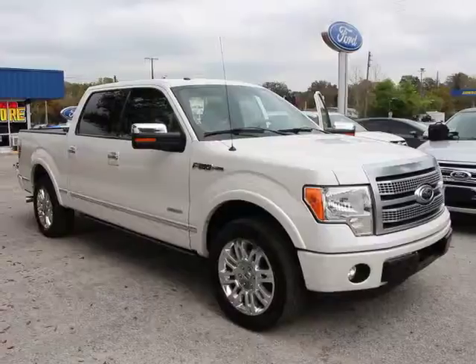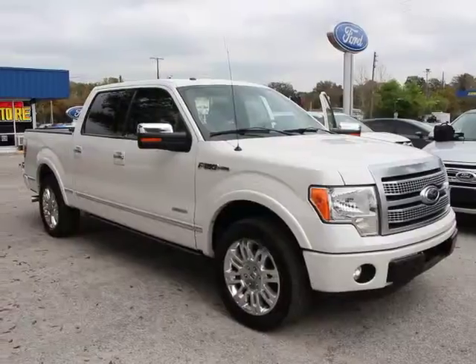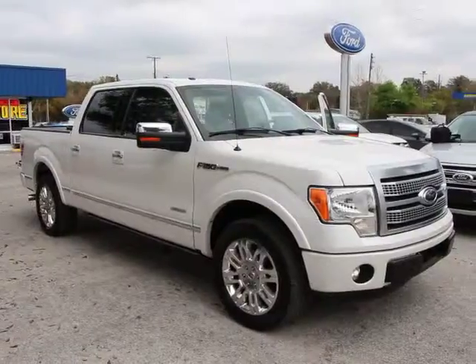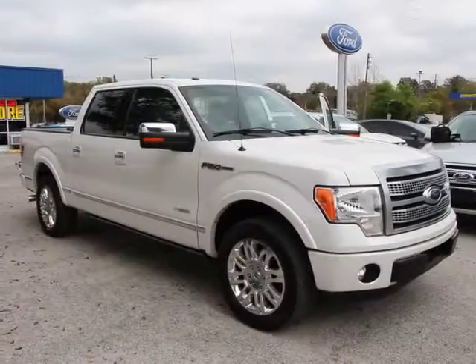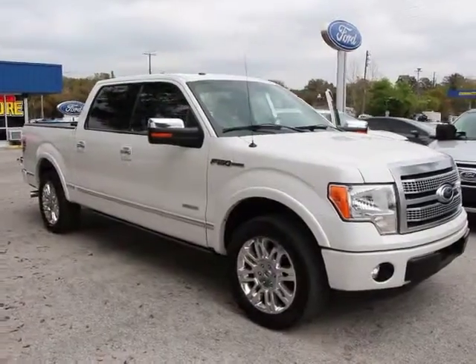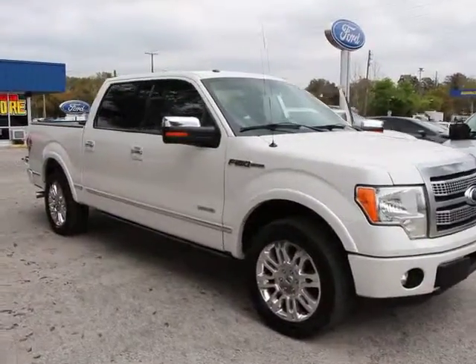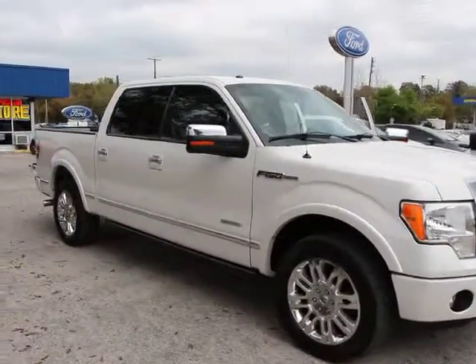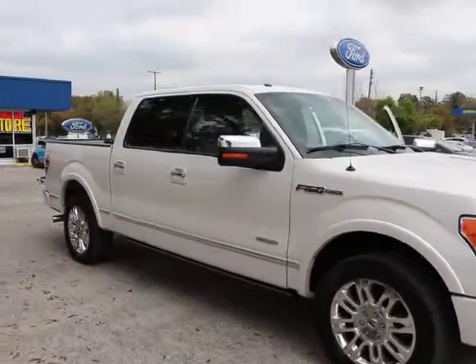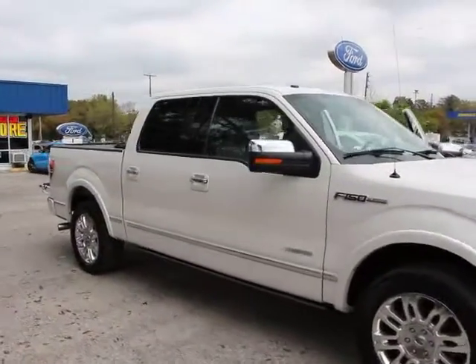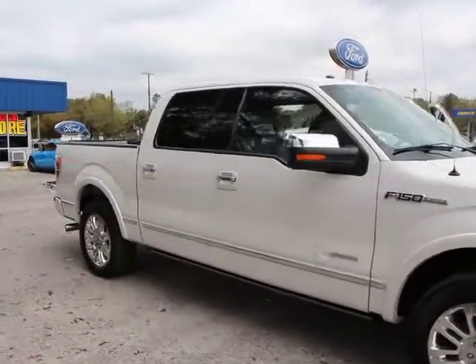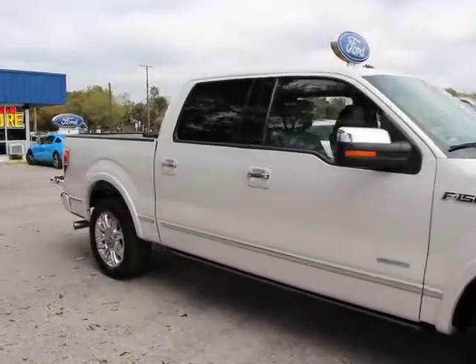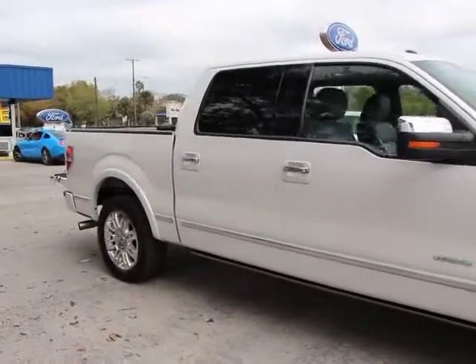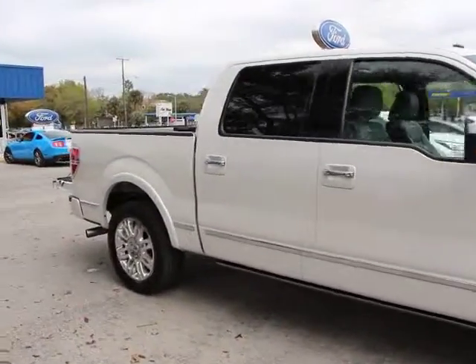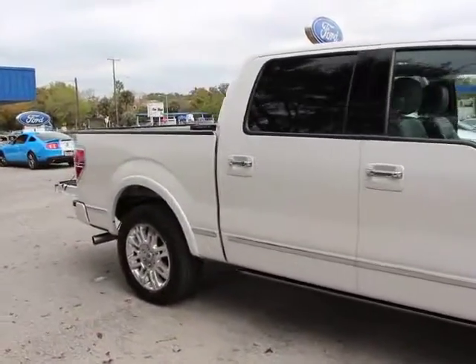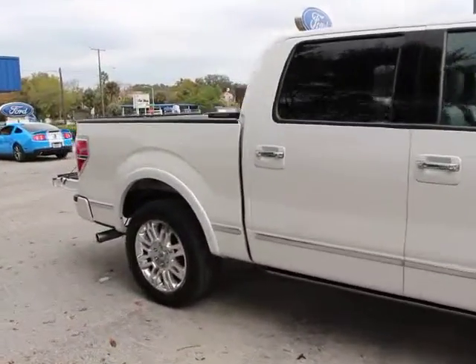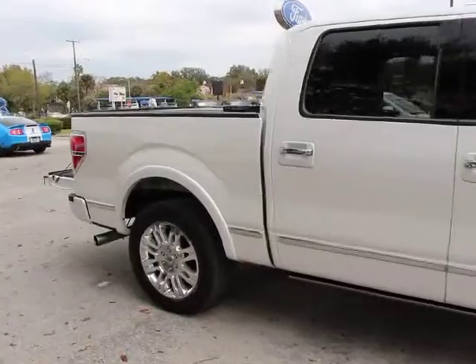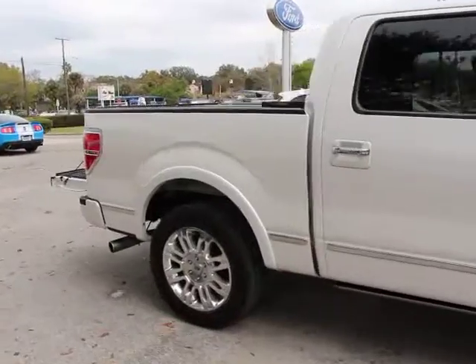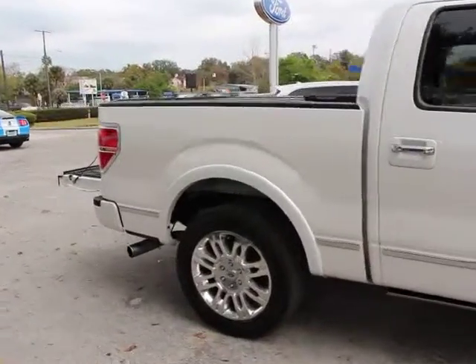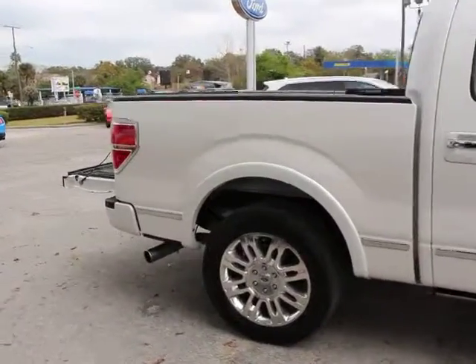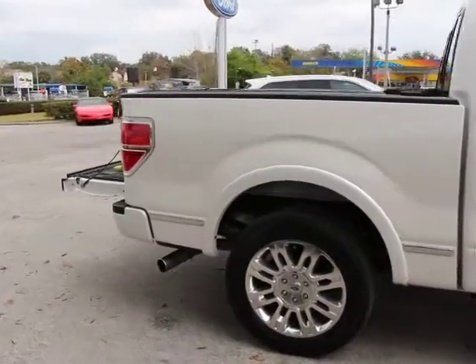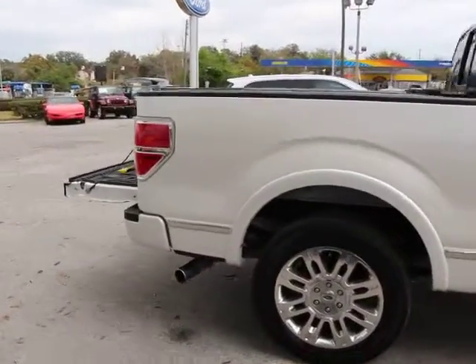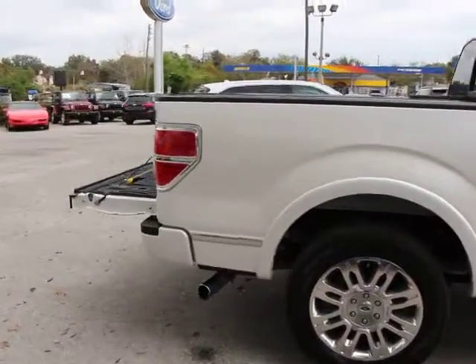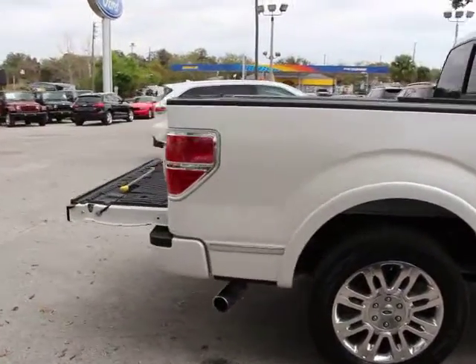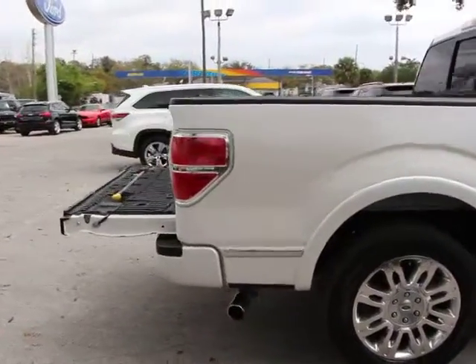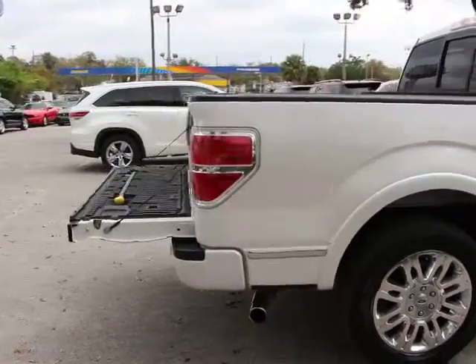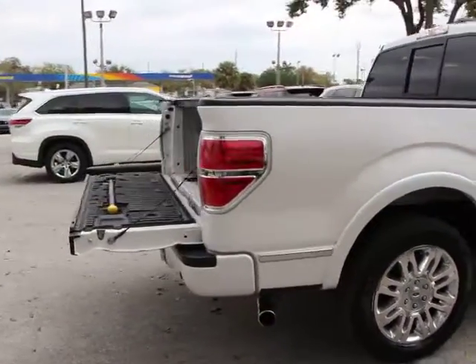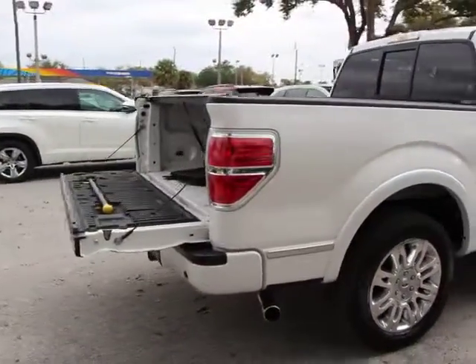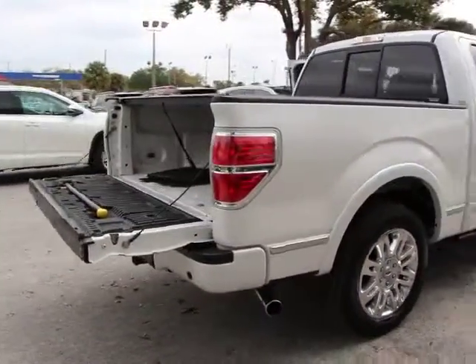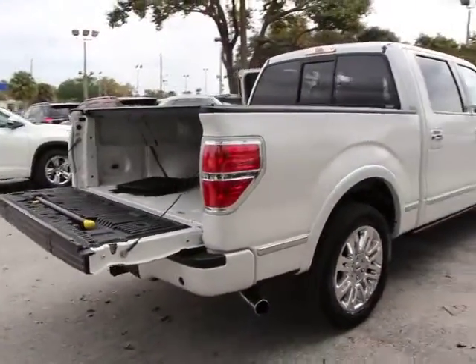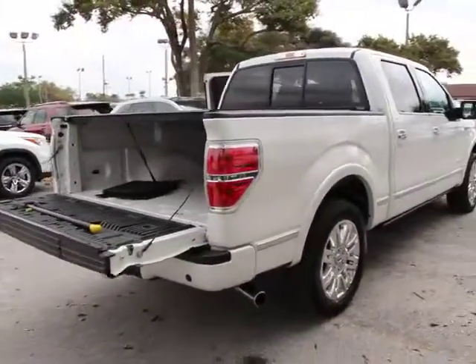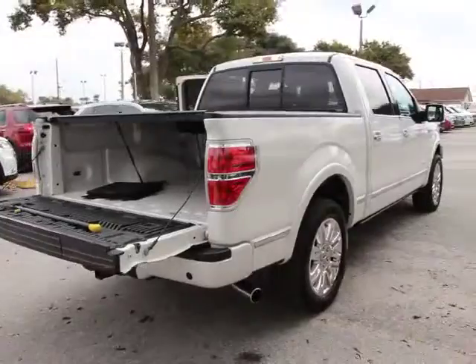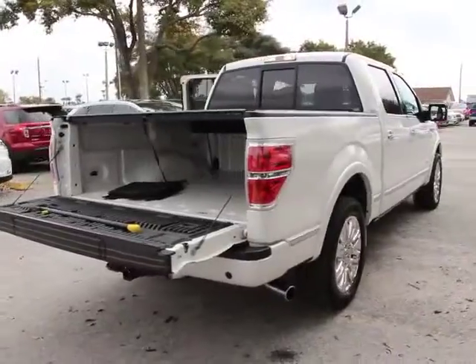2011 F-150. A Ford F-150 knows how to handle any situation. It's built to follow orders, no whining, and is priced below $30,000.